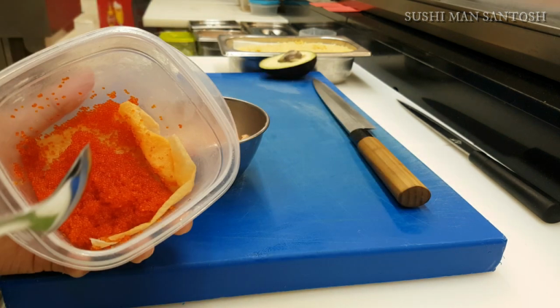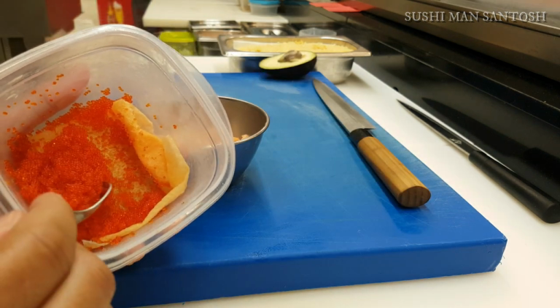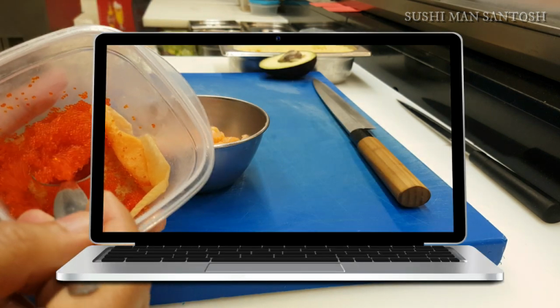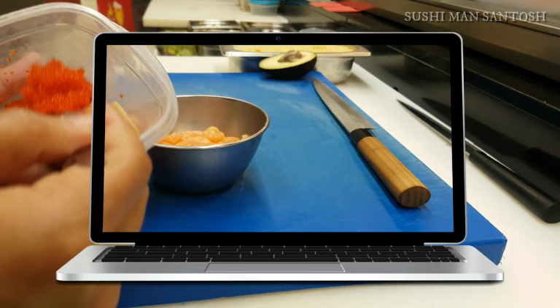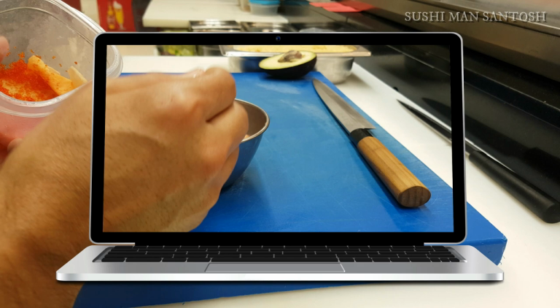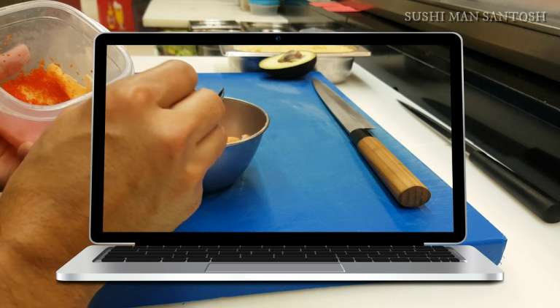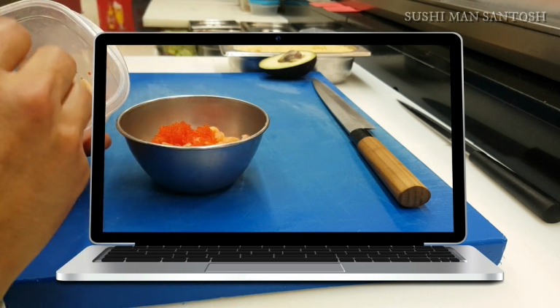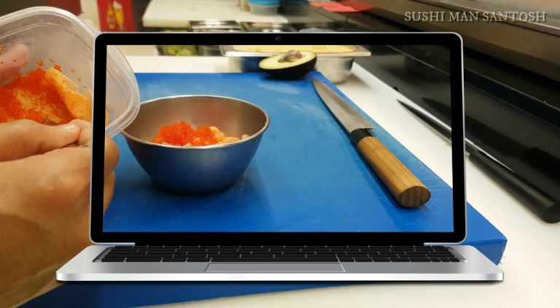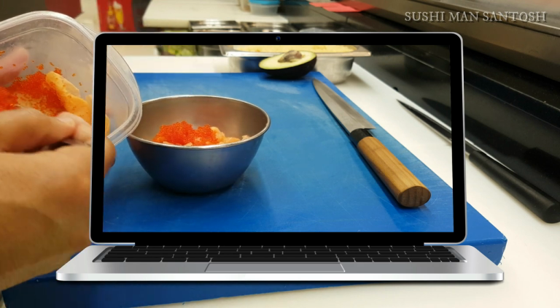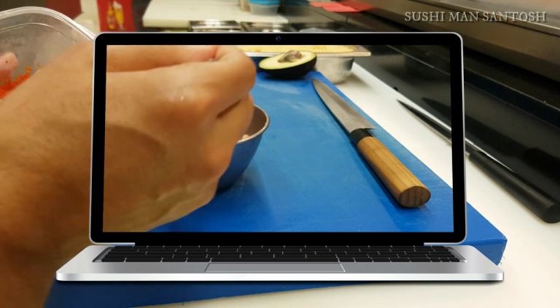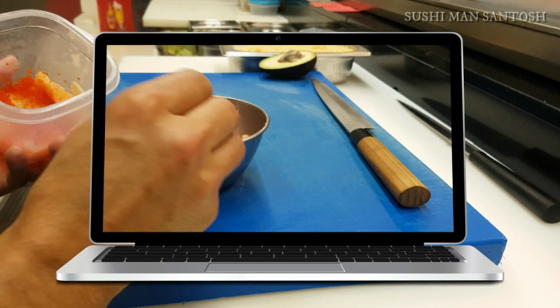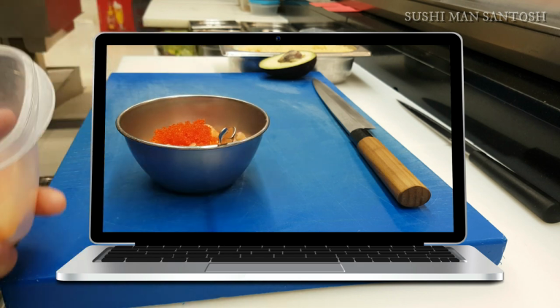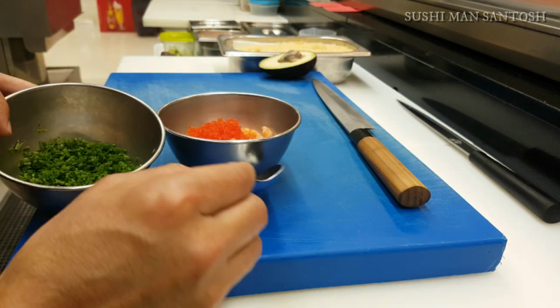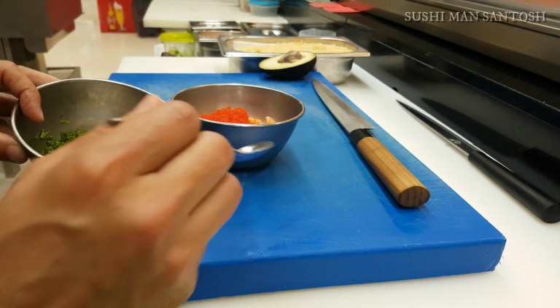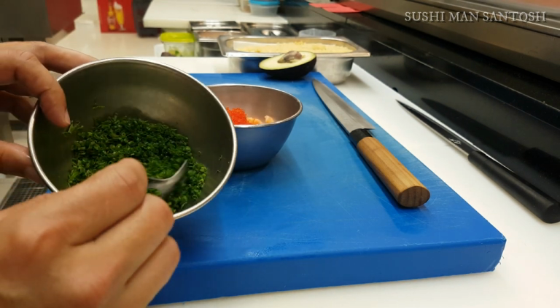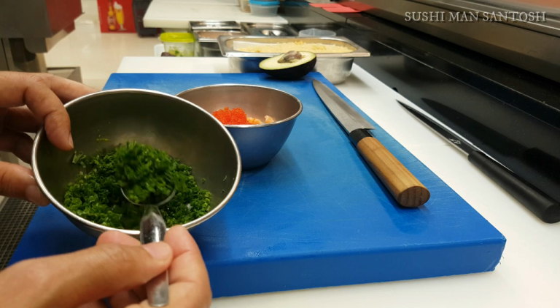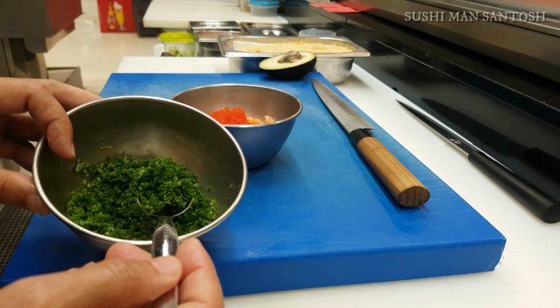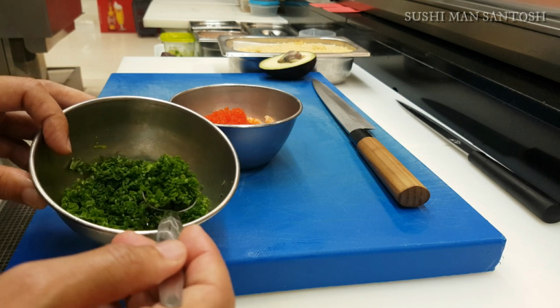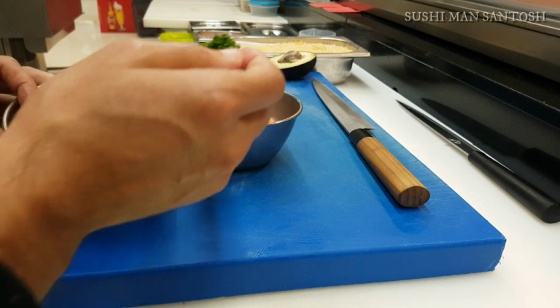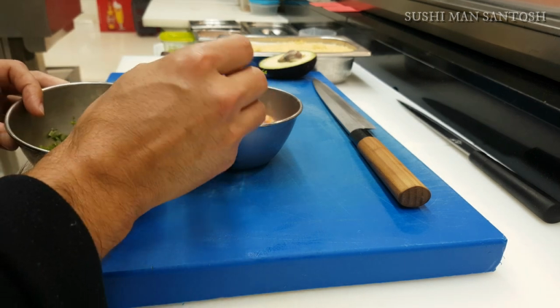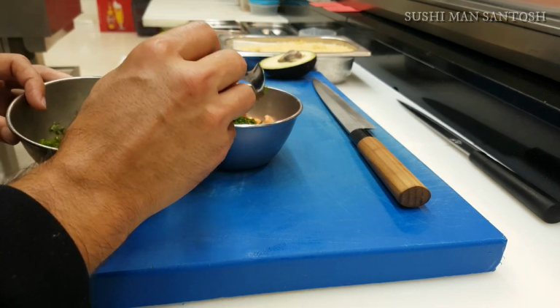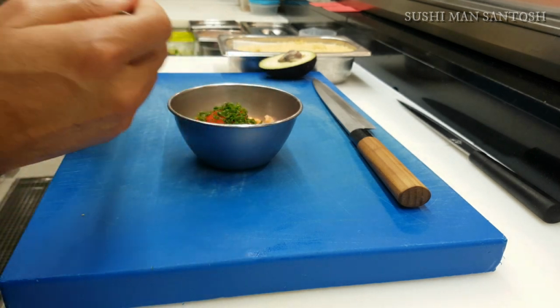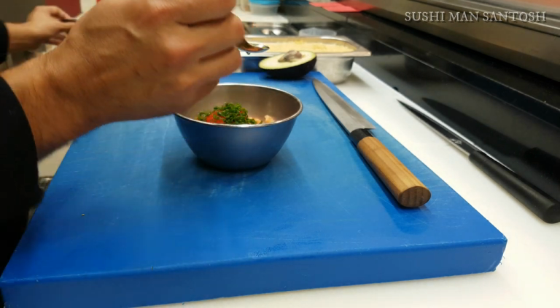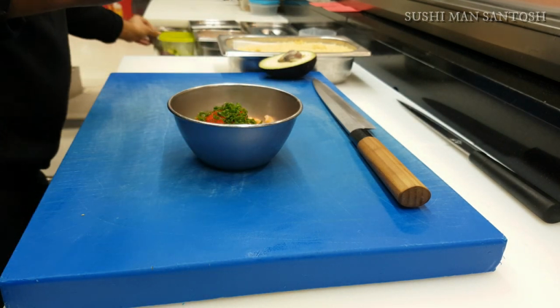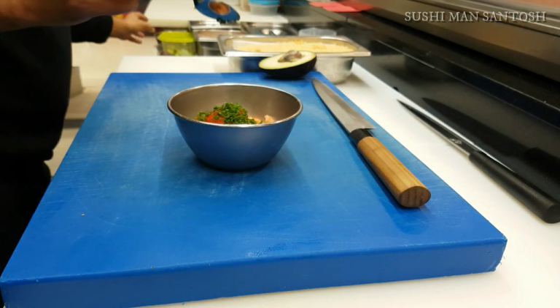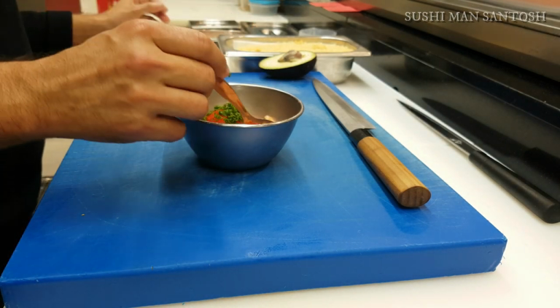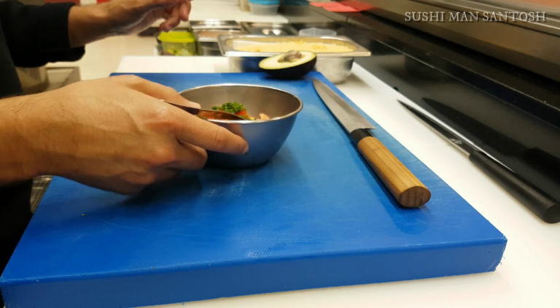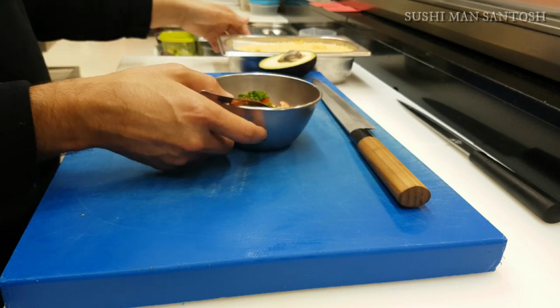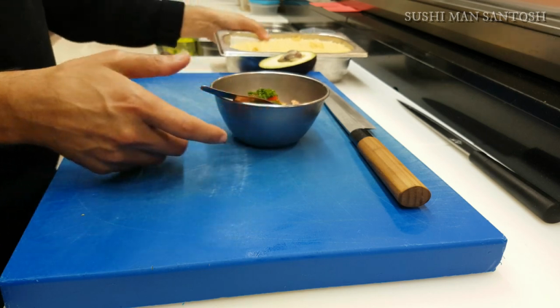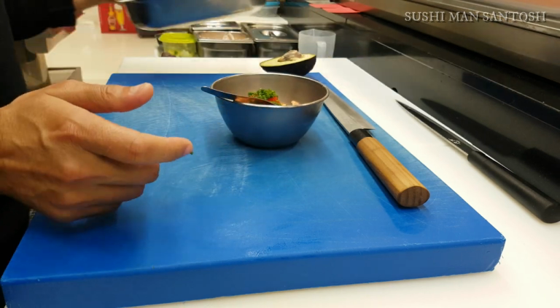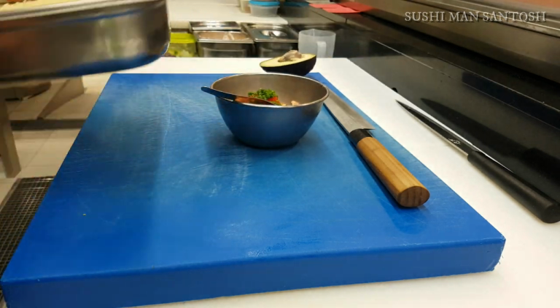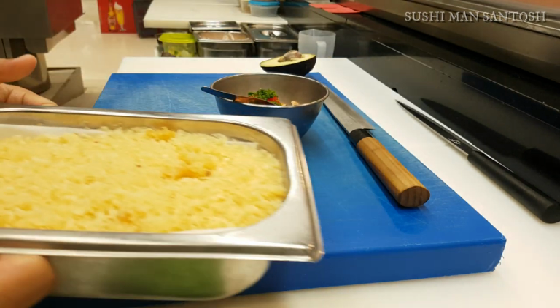It's red tobiko — I'm going to add two teaspoons. And here is fine soft onion chips. If you don't have onion chips you can use spring onion as well, or you can use French fried garlic.